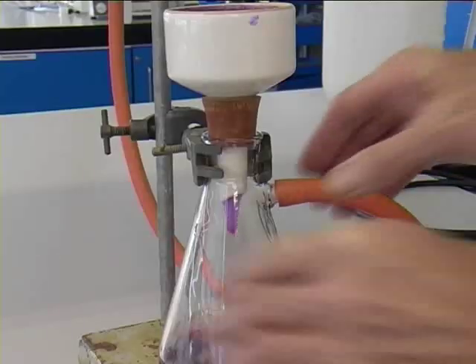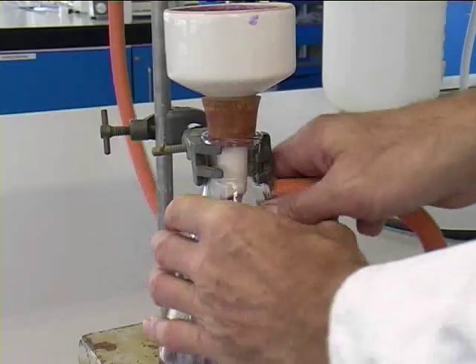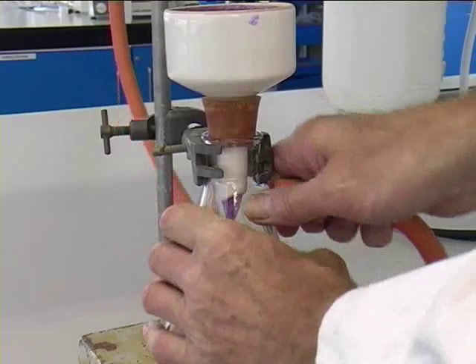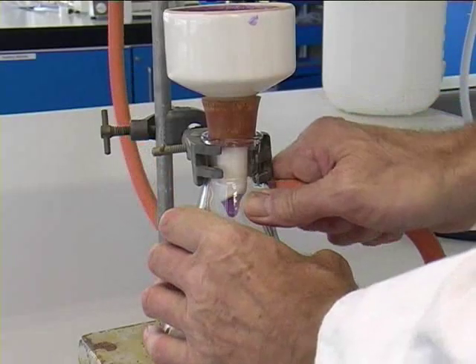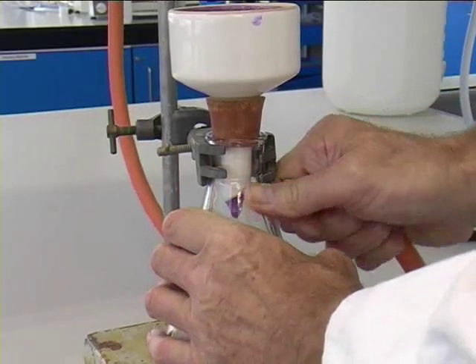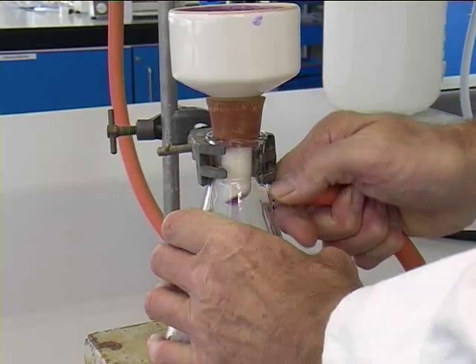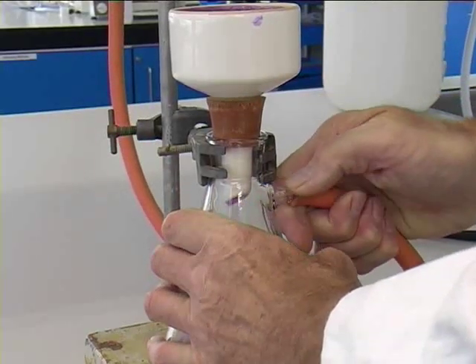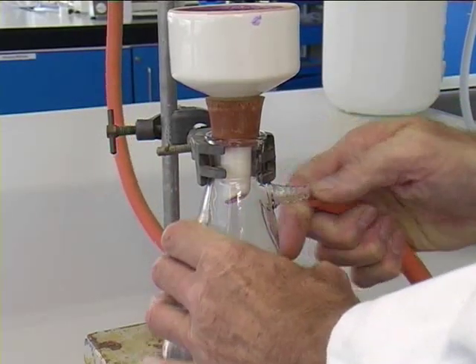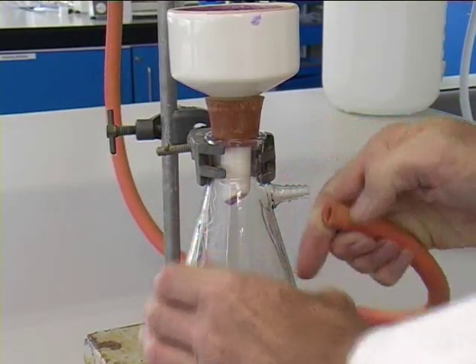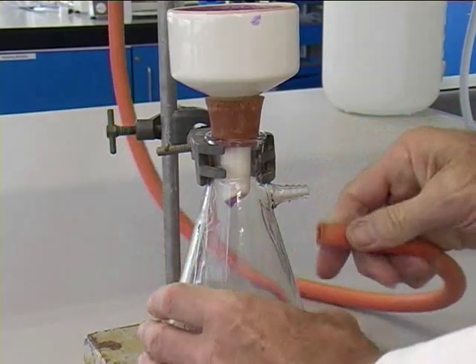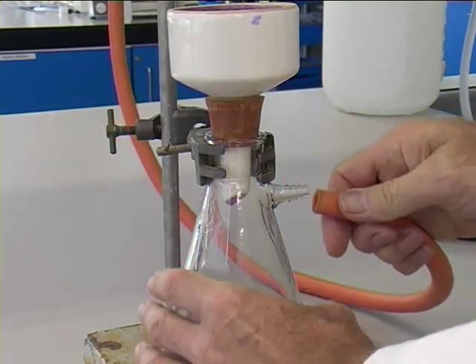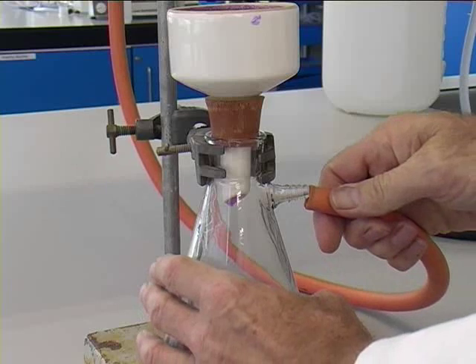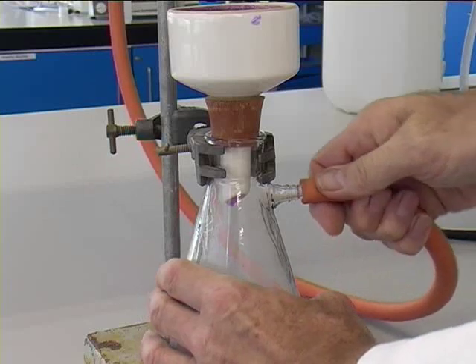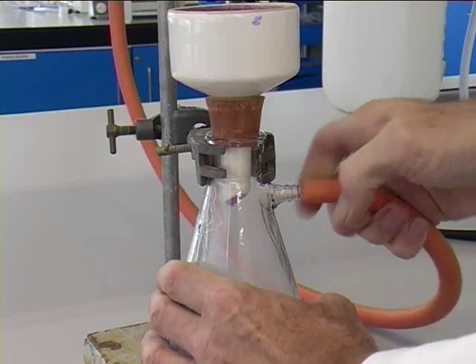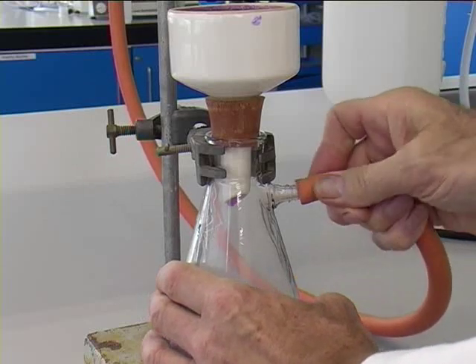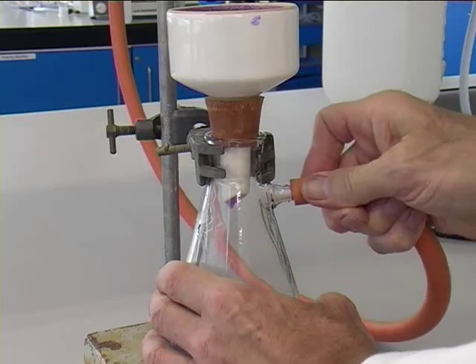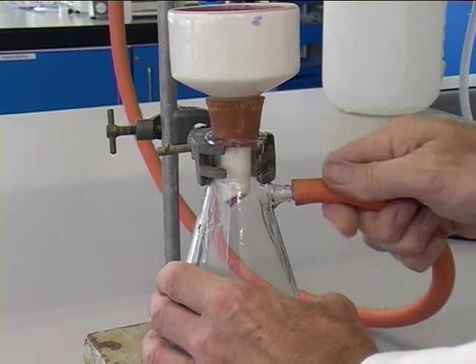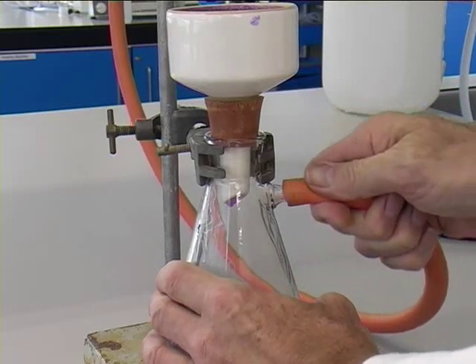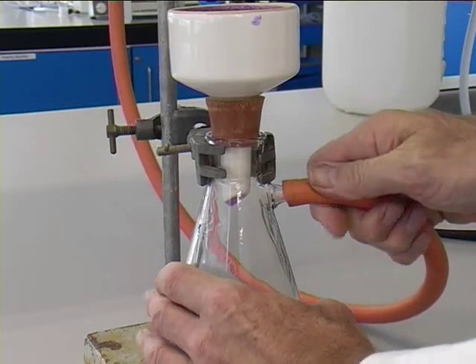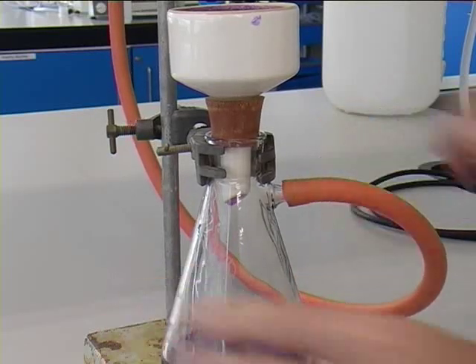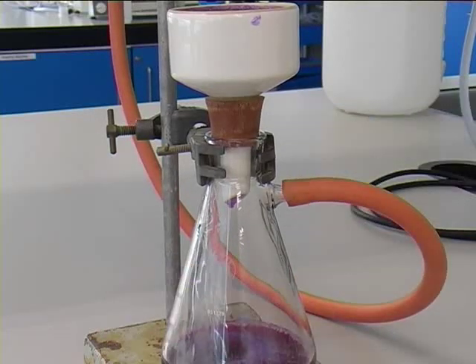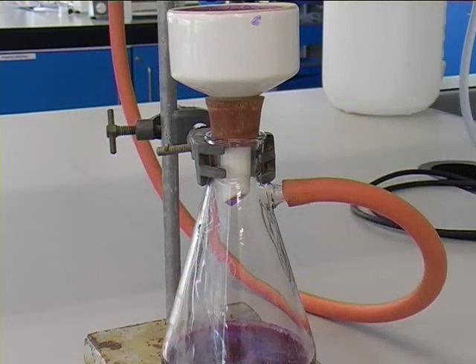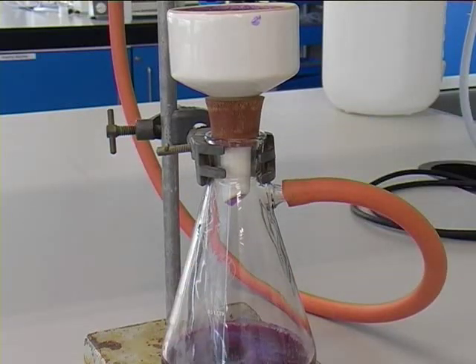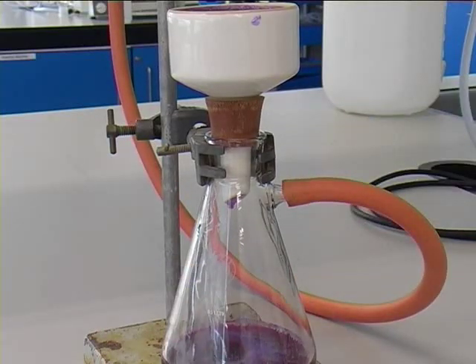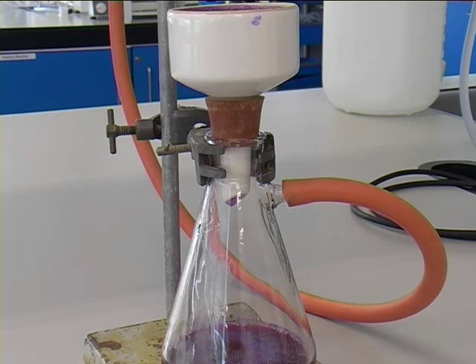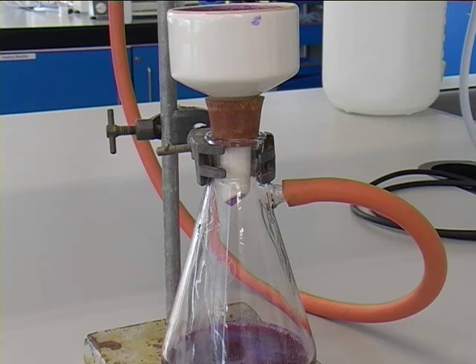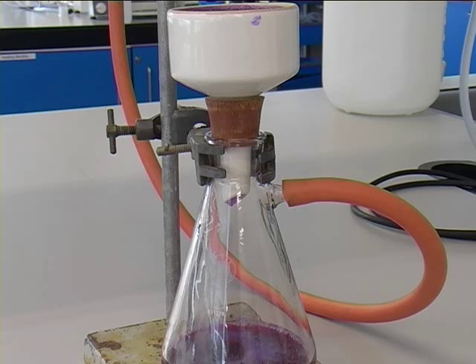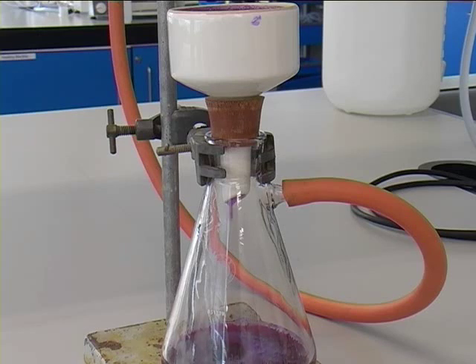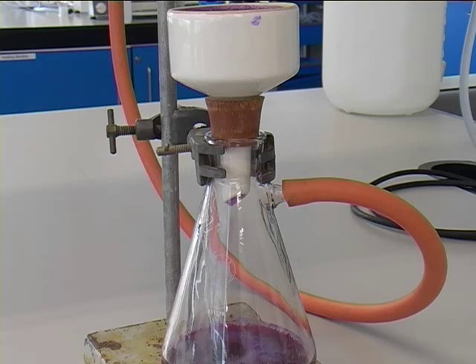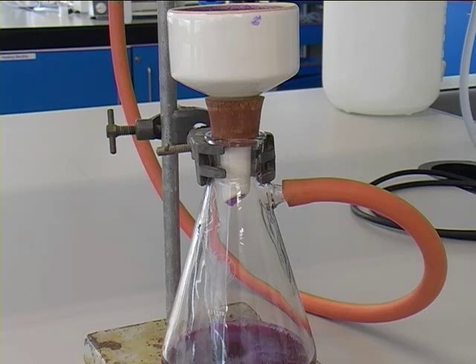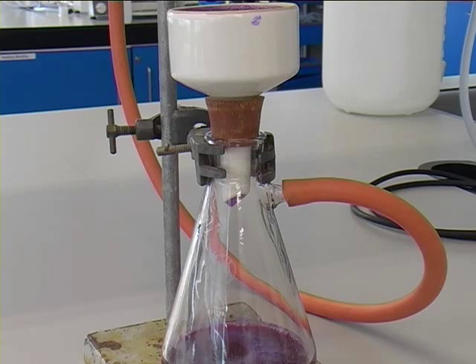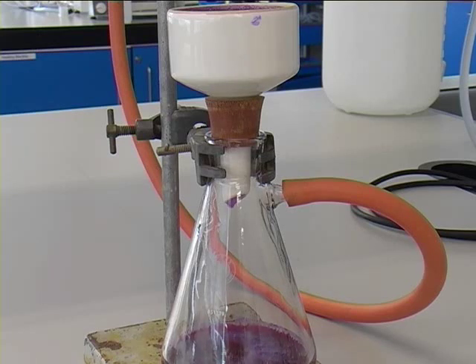If there are problems with the filtration and it is filtering slowly, sometimes it helps to remove and reattach the rubber tubing. As you can see, the filtration is occurring at a much faster rate now.